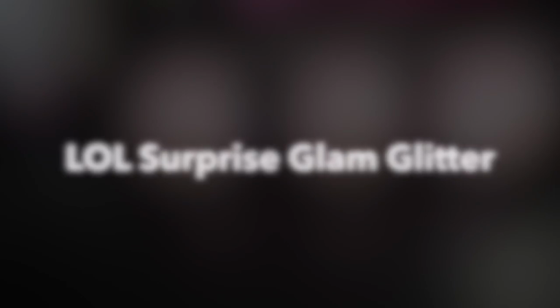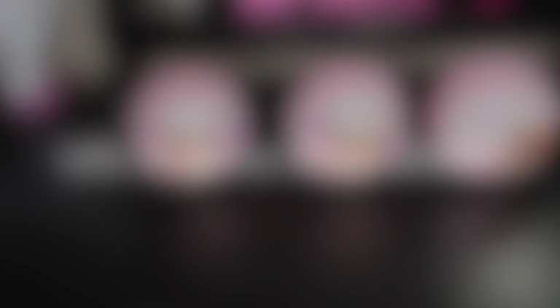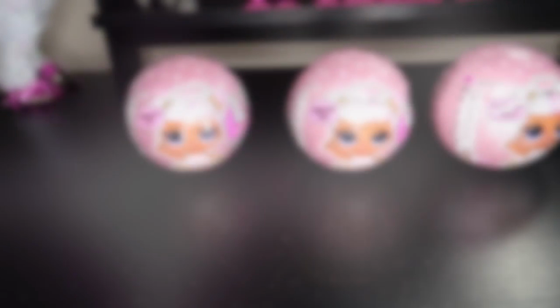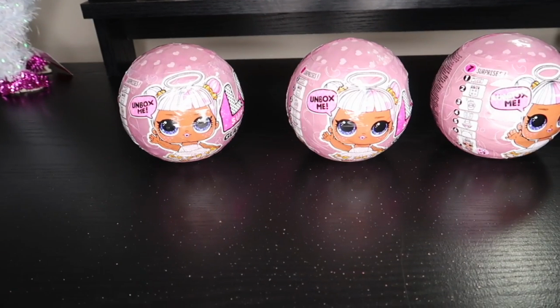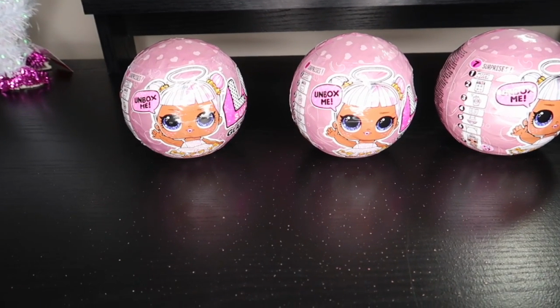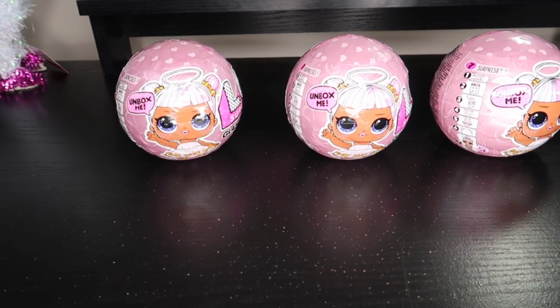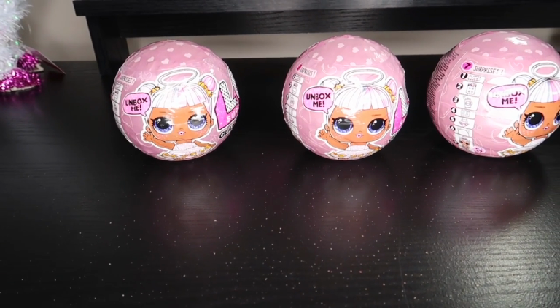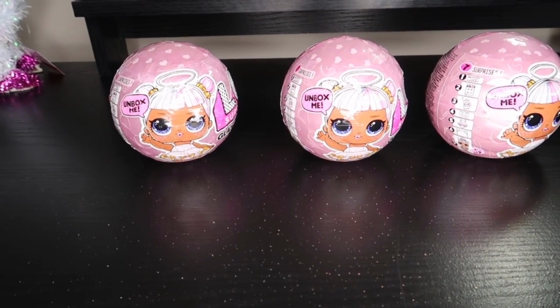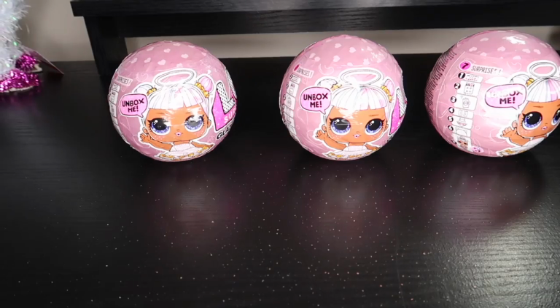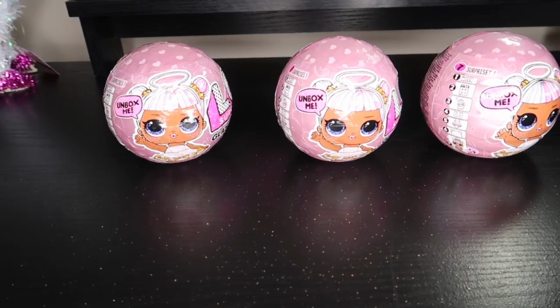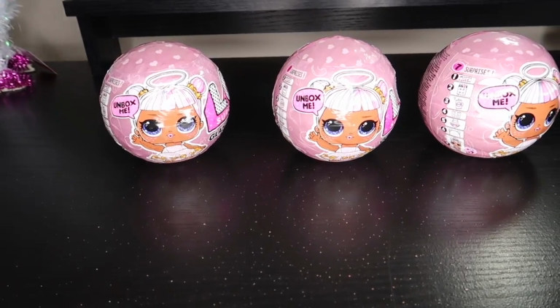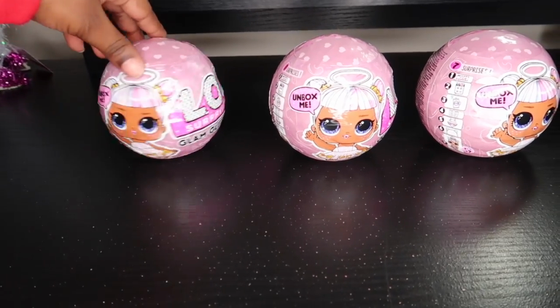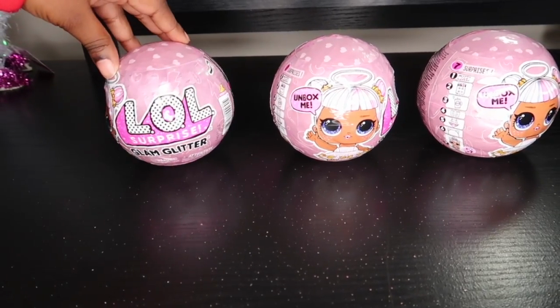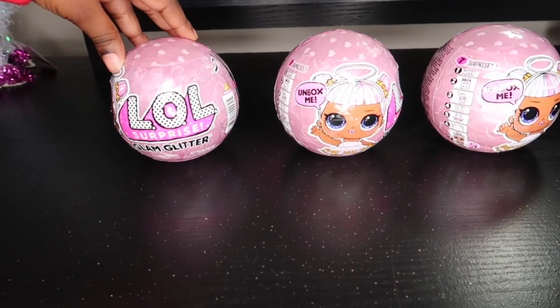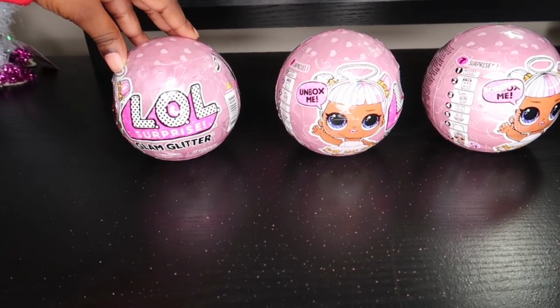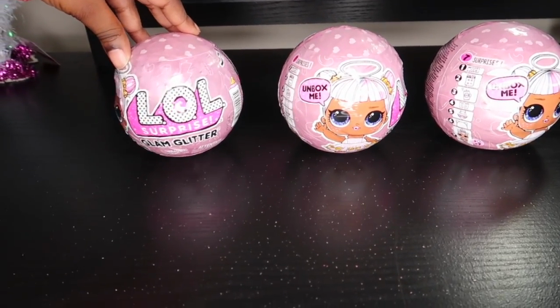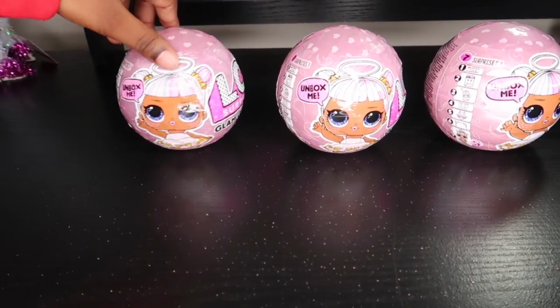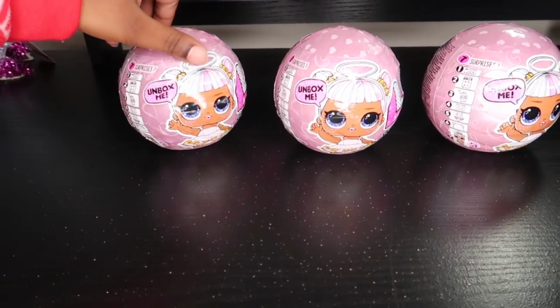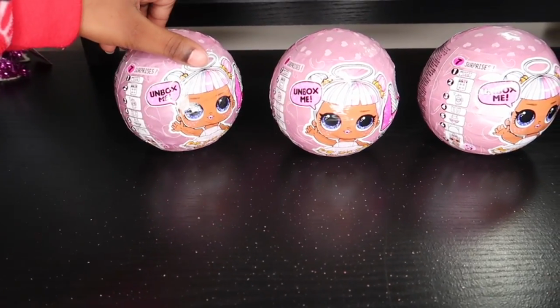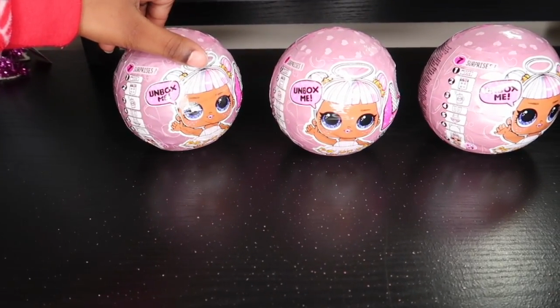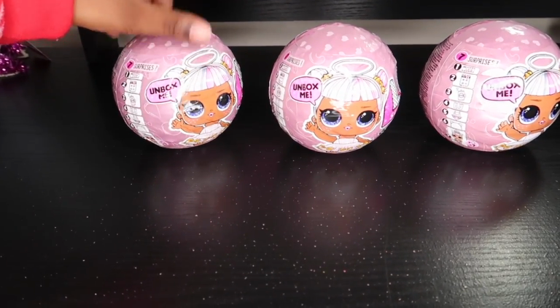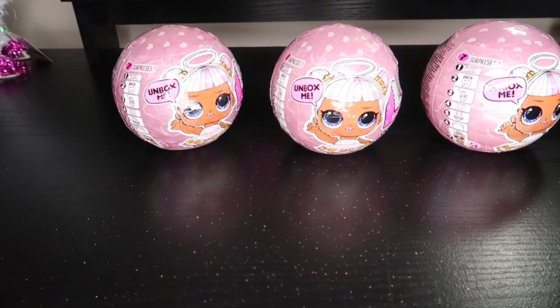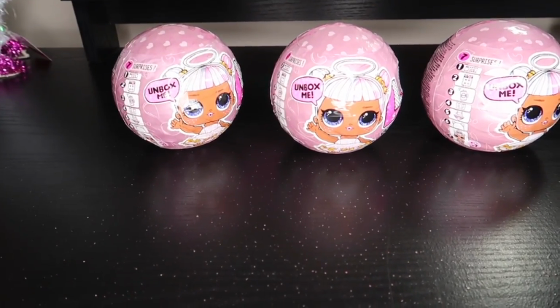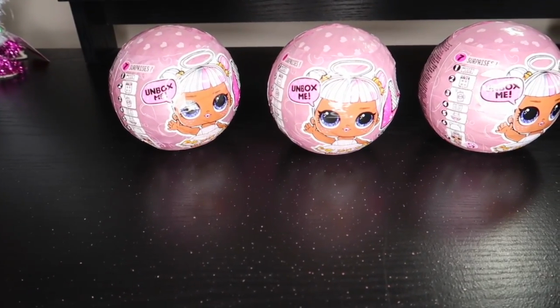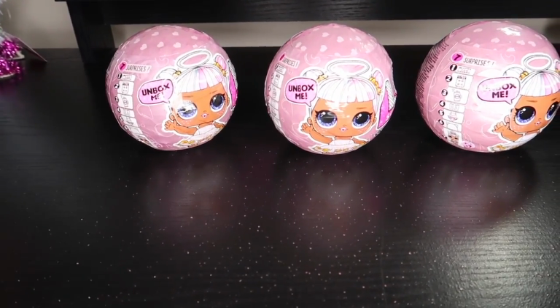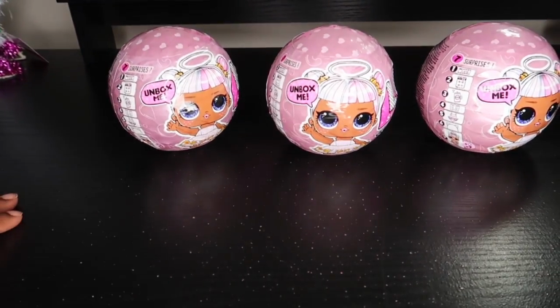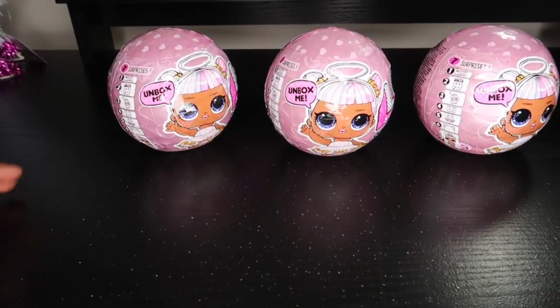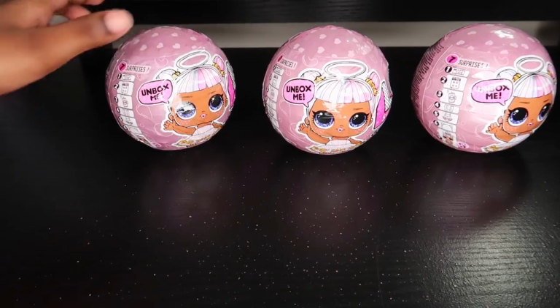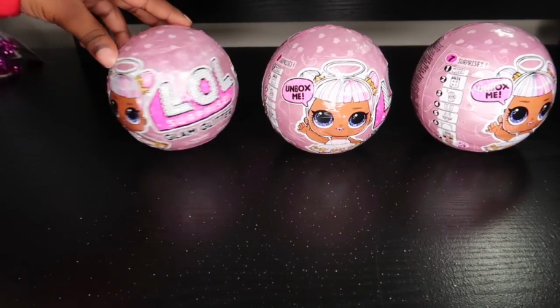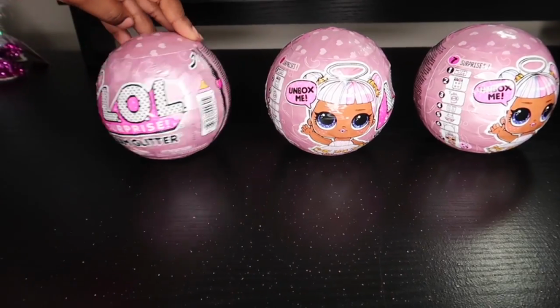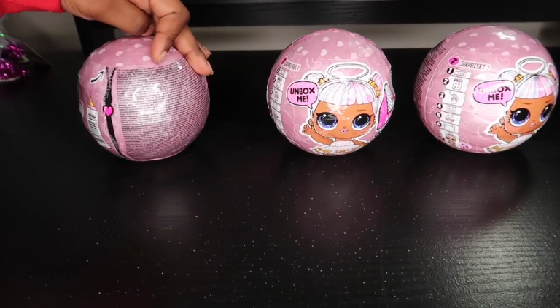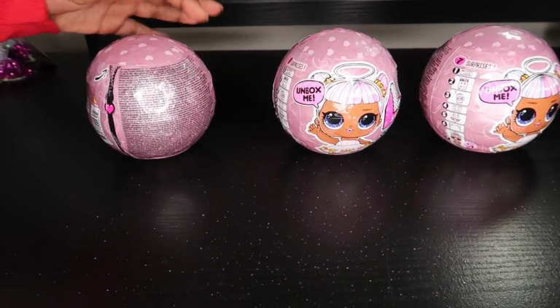Hey guys, today we're doing a video on the LOL Glam Glitter. 'Unbox me,' that's what it says. So let's get started.